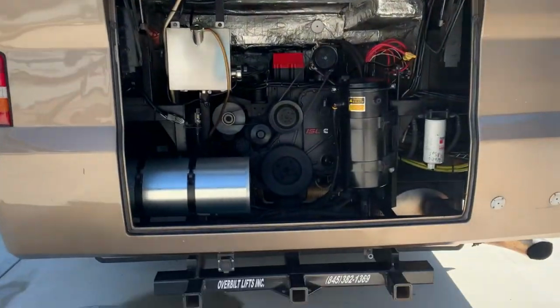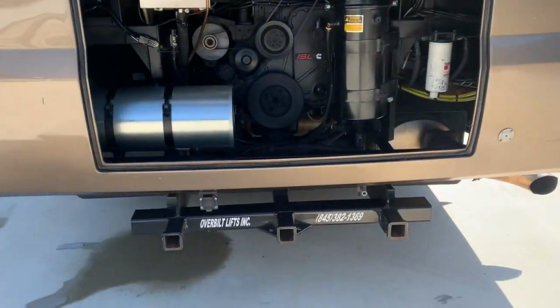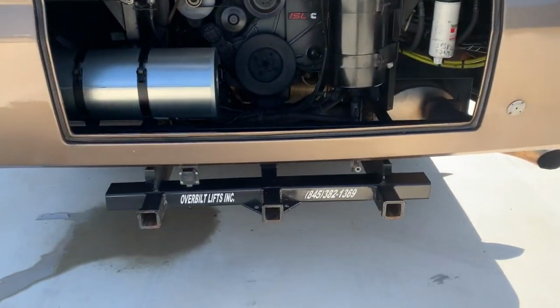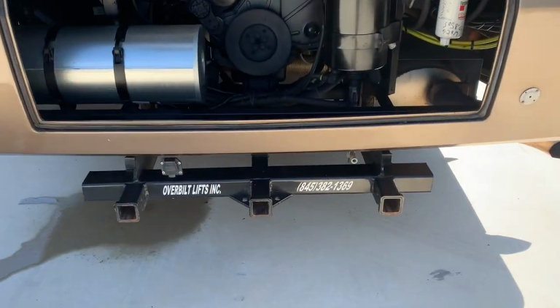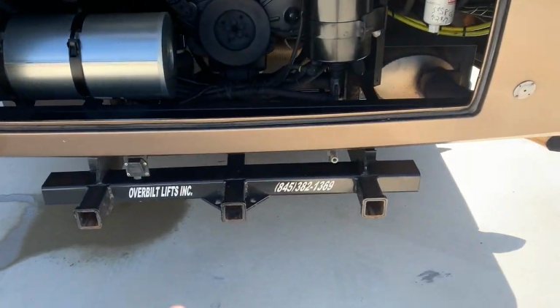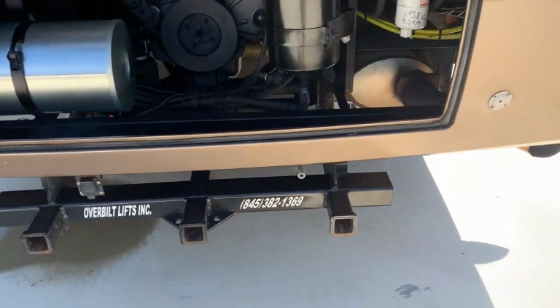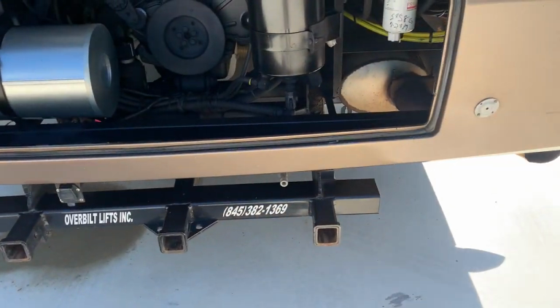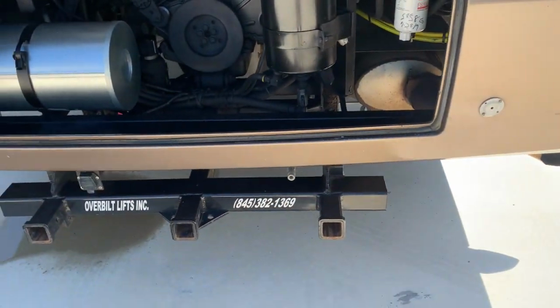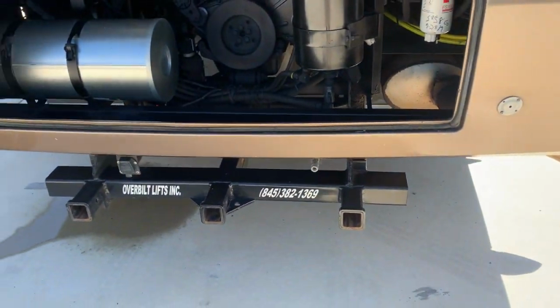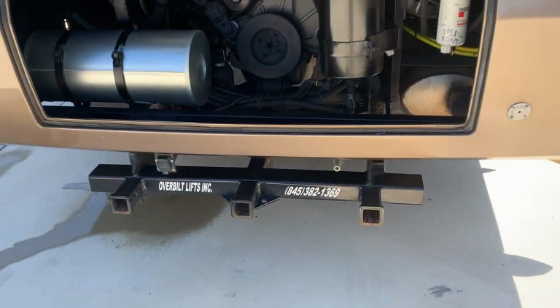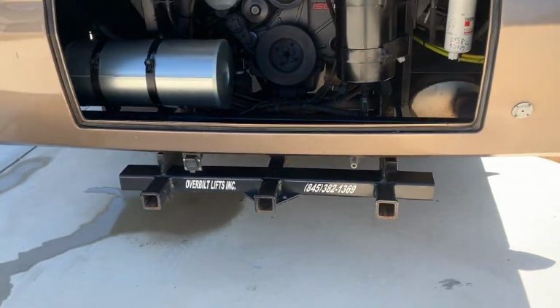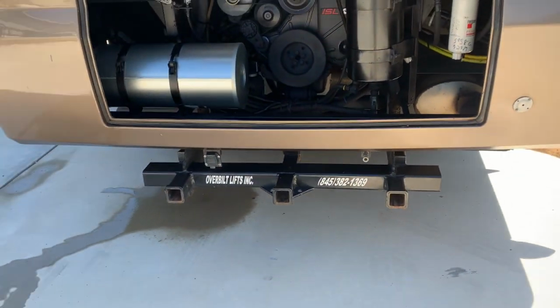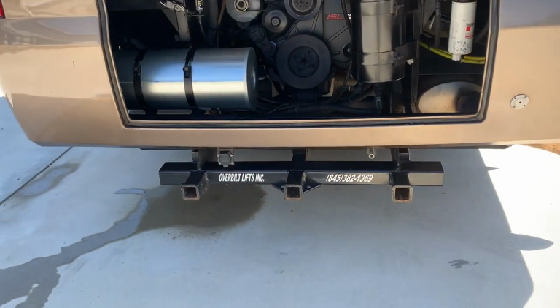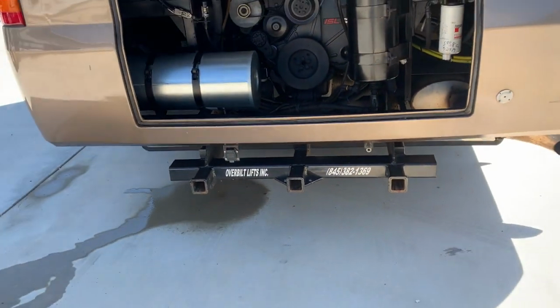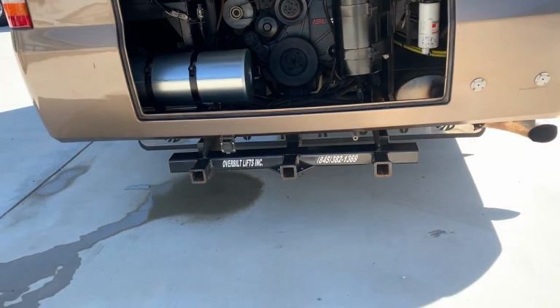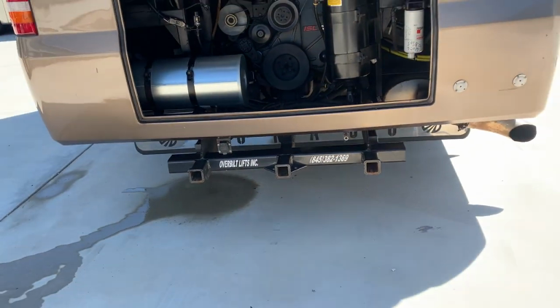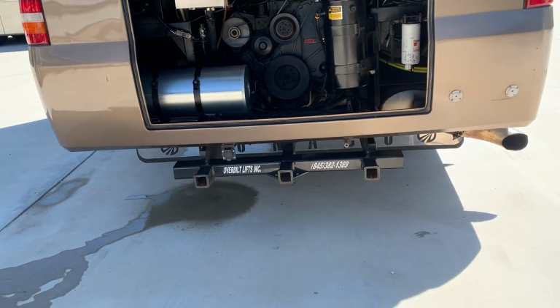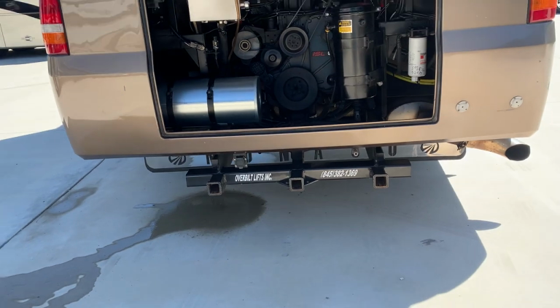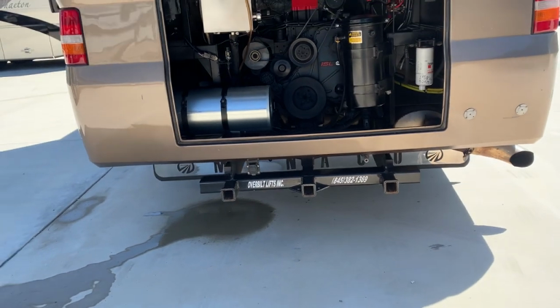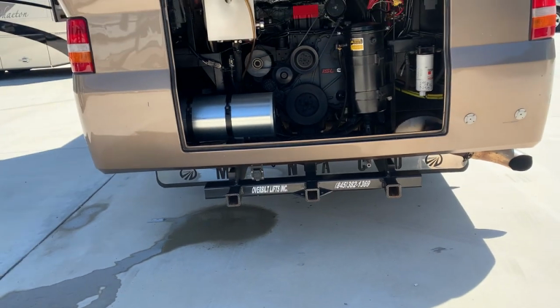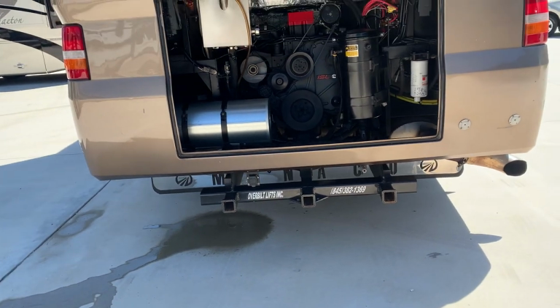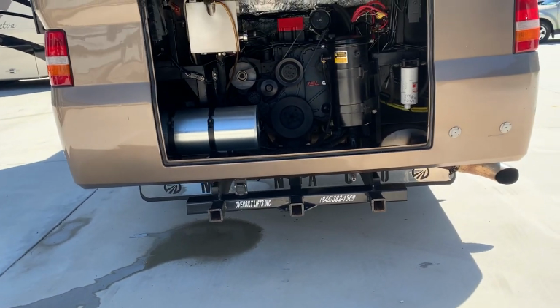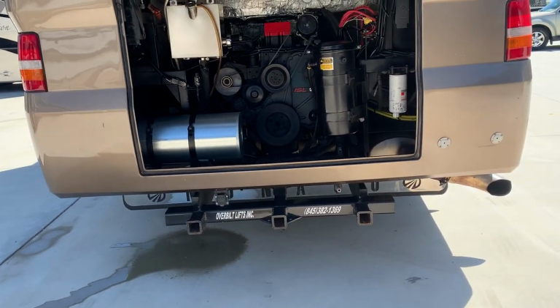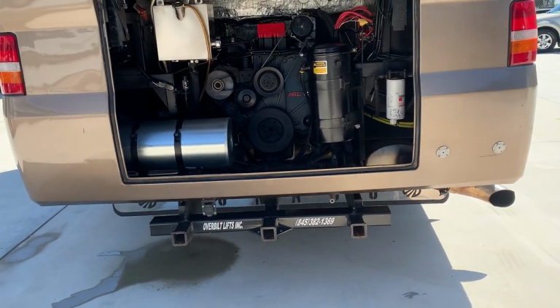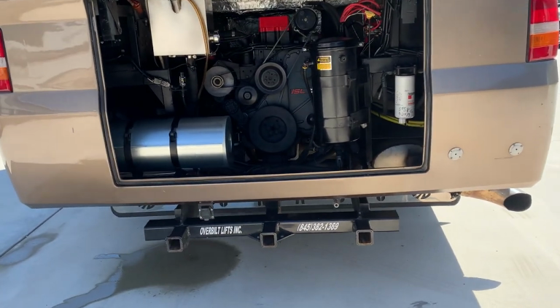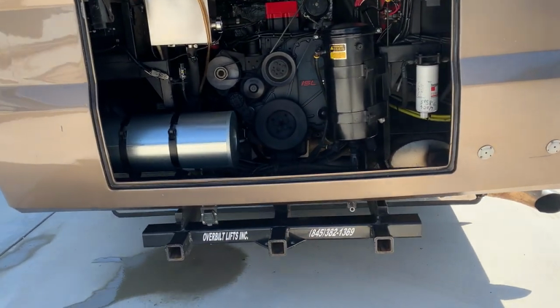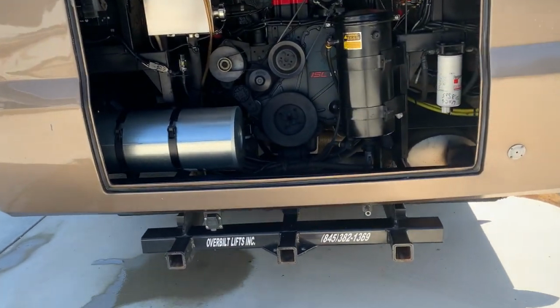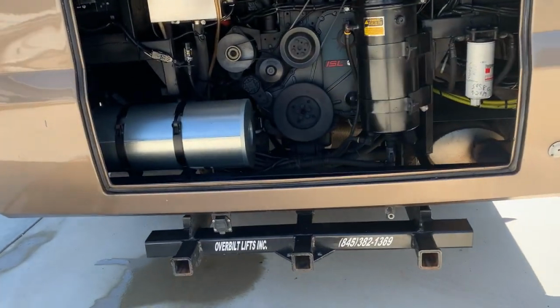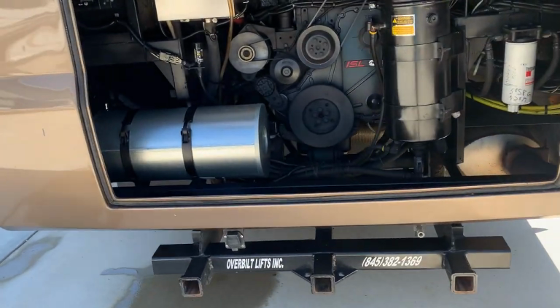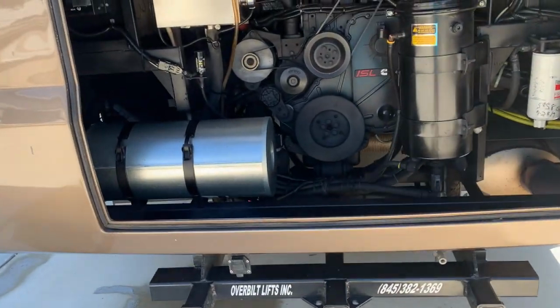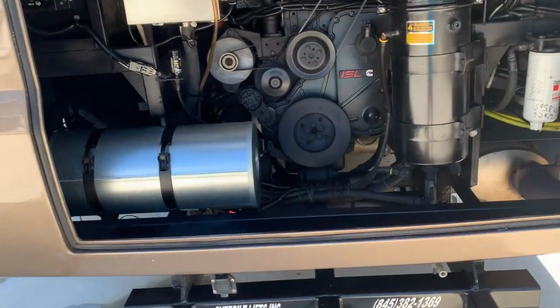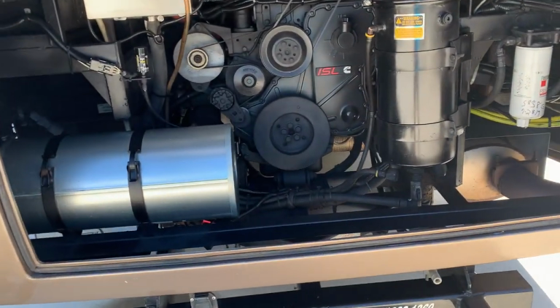Got a great big hitch back here for a motorcycle lift. They normally overbuilt the lifts here.